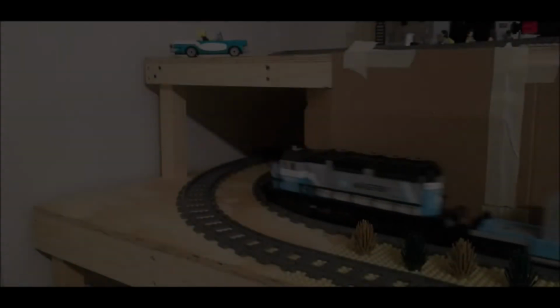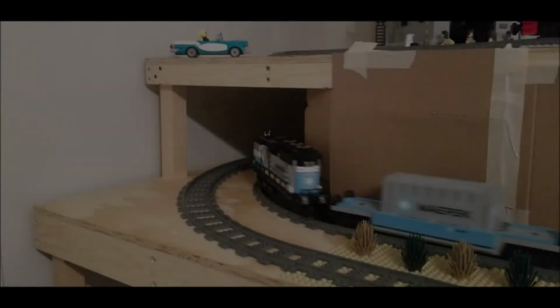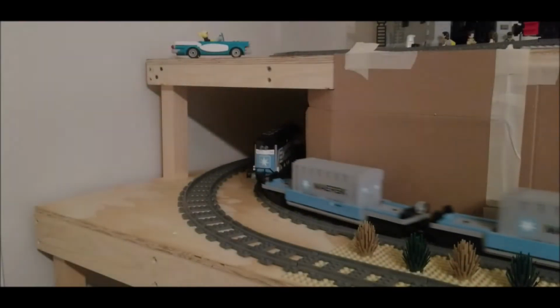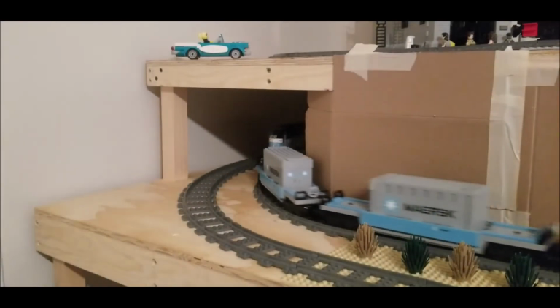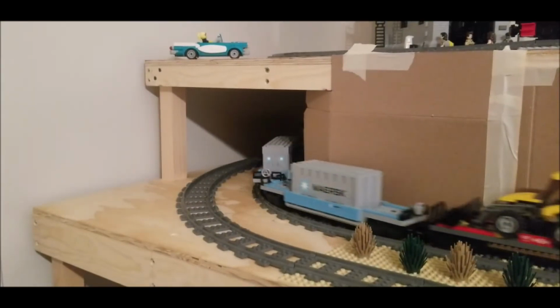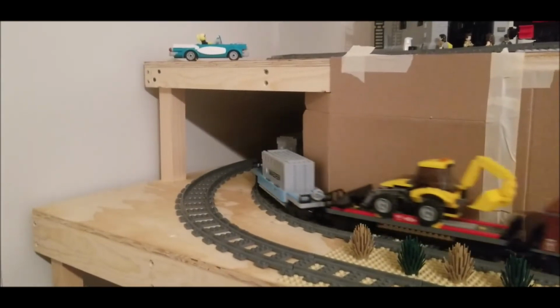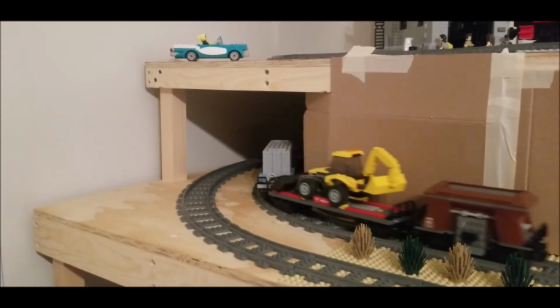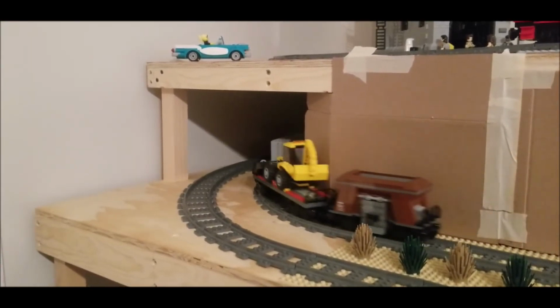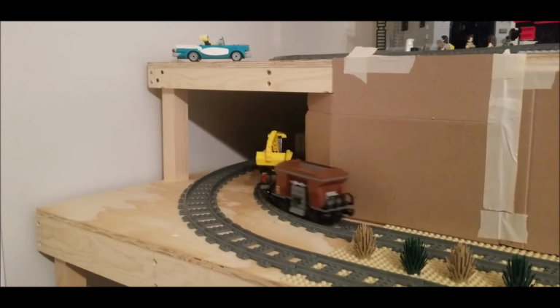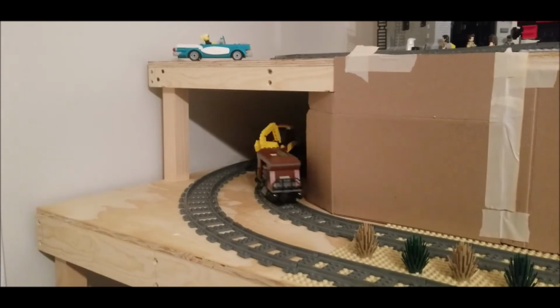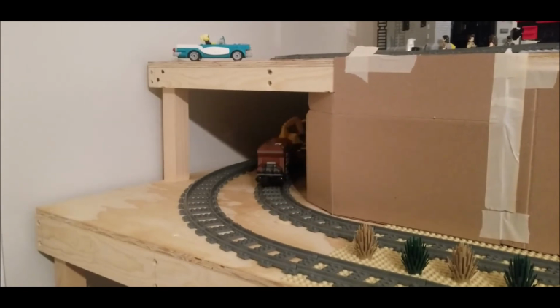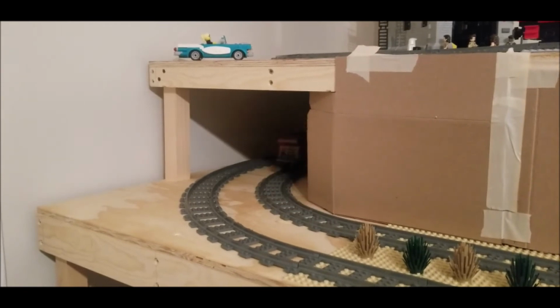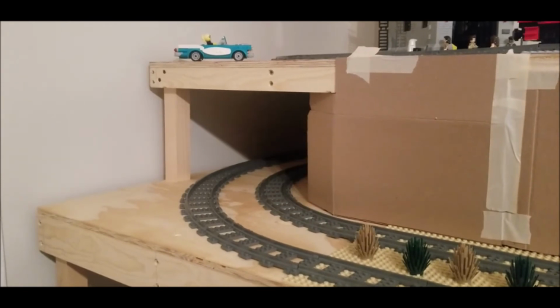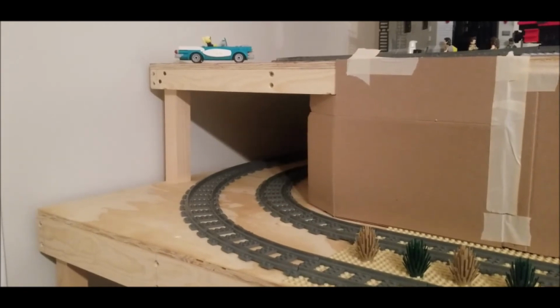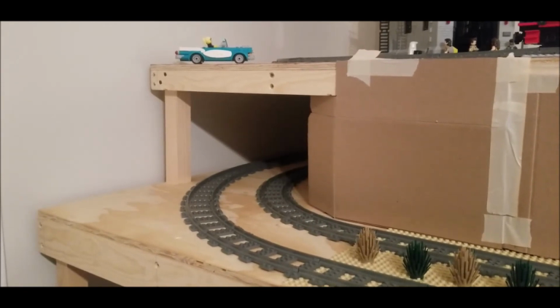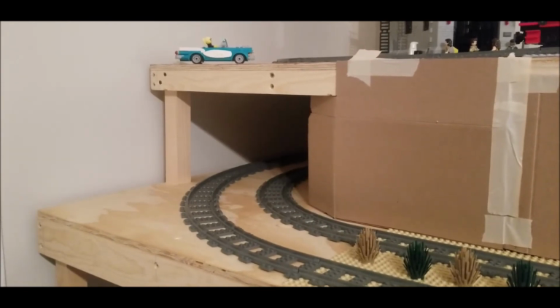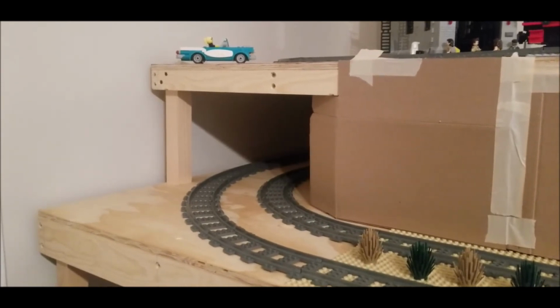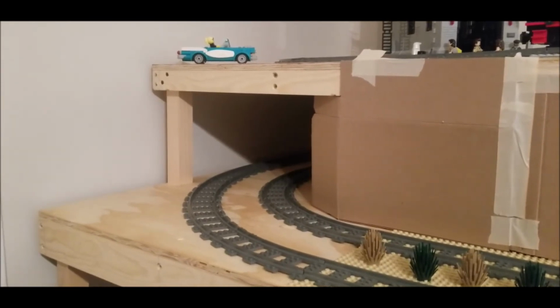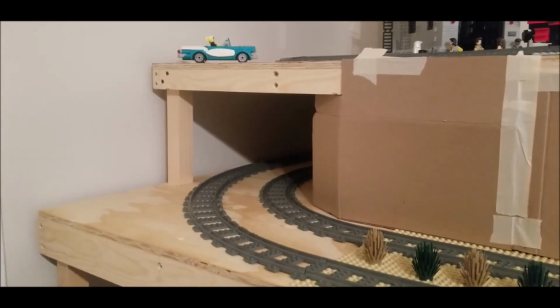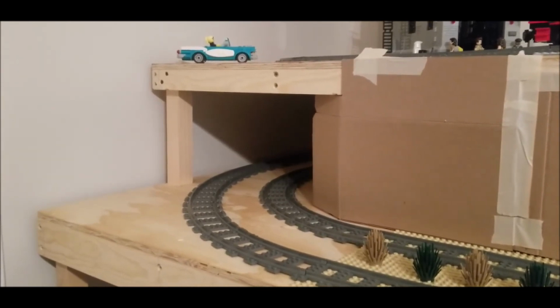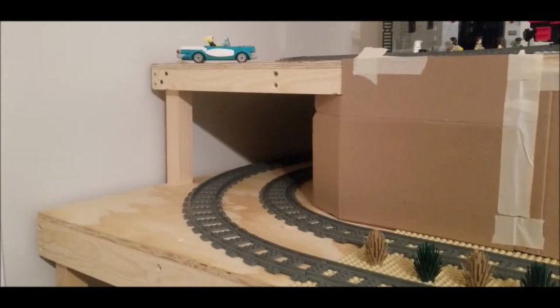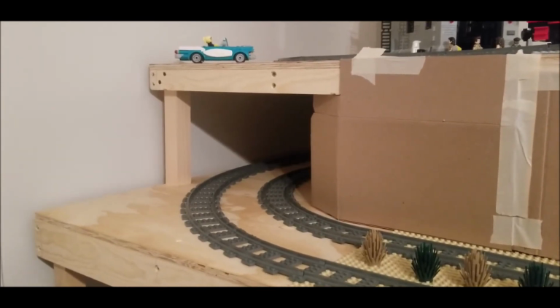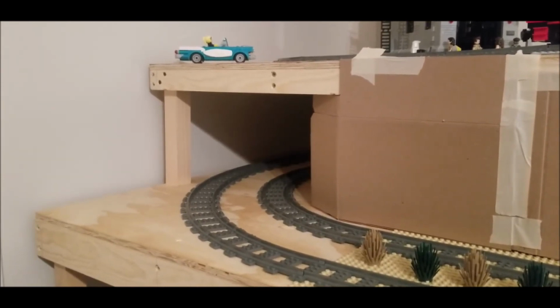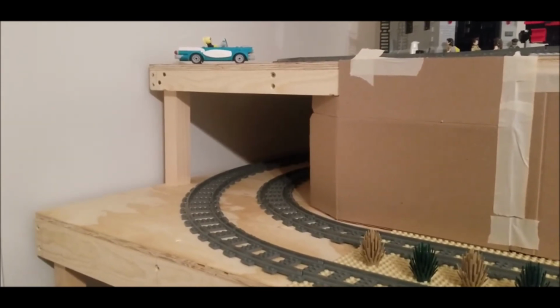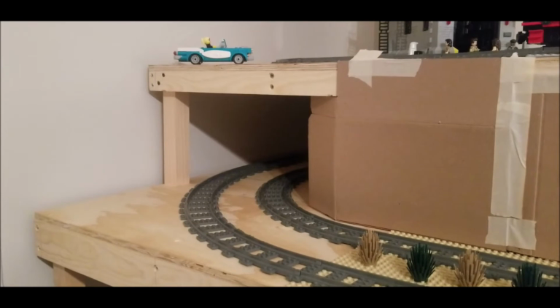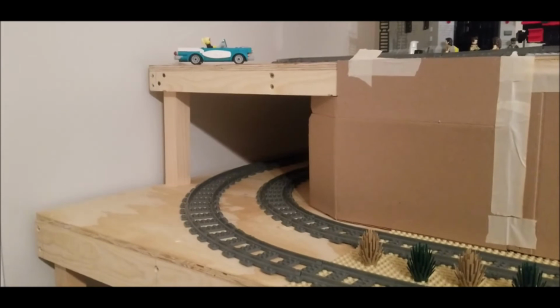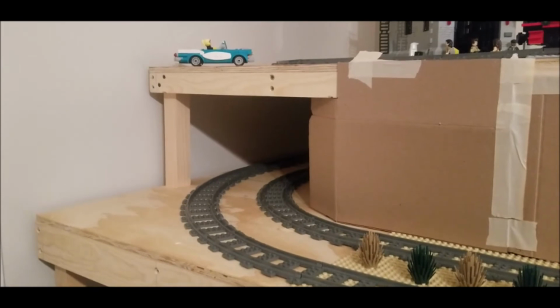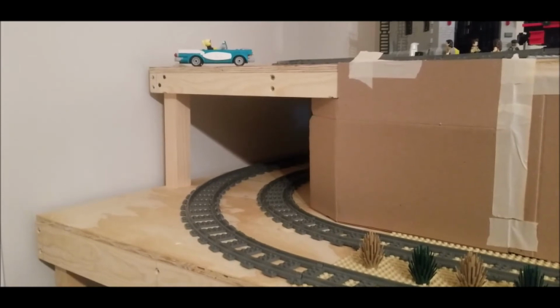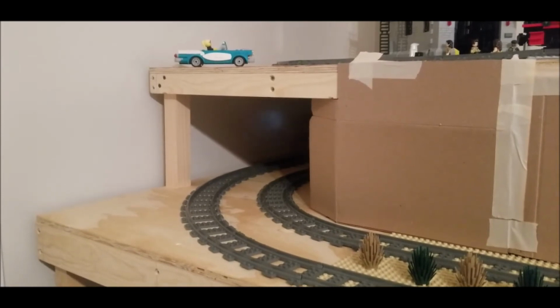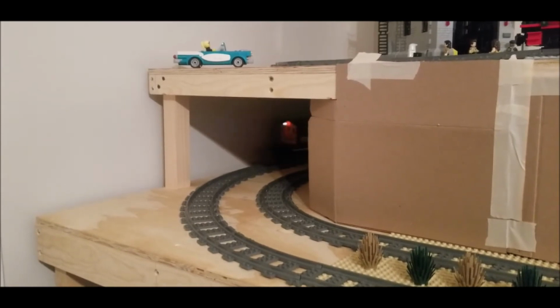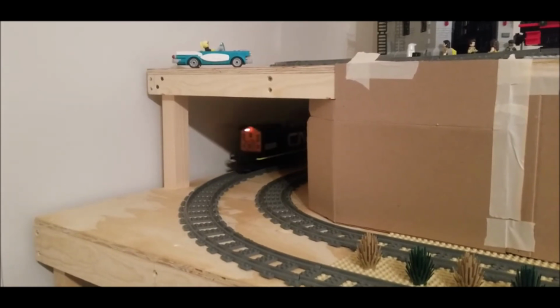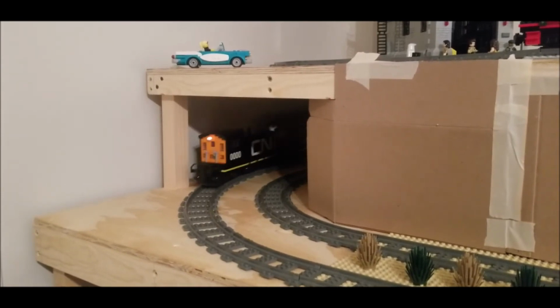So there were several options. Option one was to just place the tunnel across the straight track and build around it, but that would defeat the entire purpose of the angled tunnel — the special element.